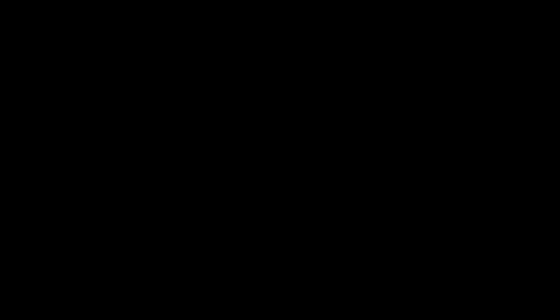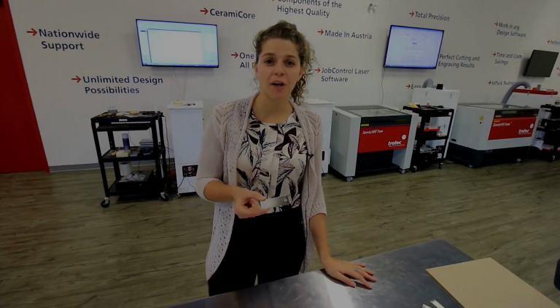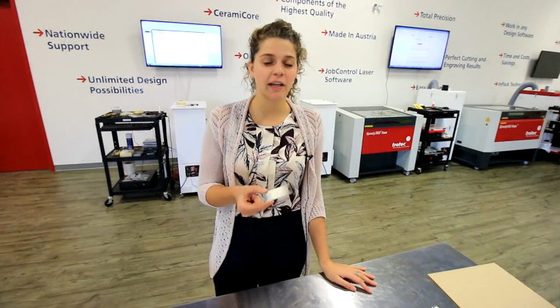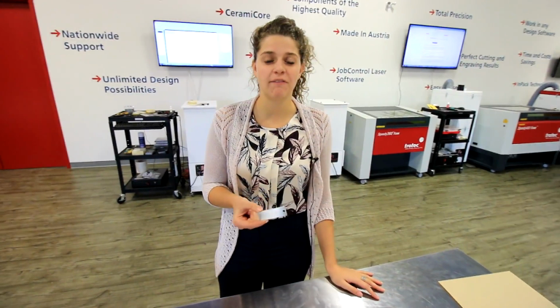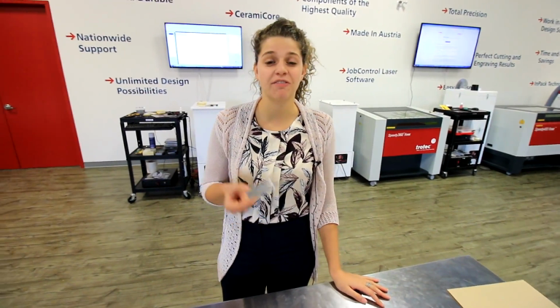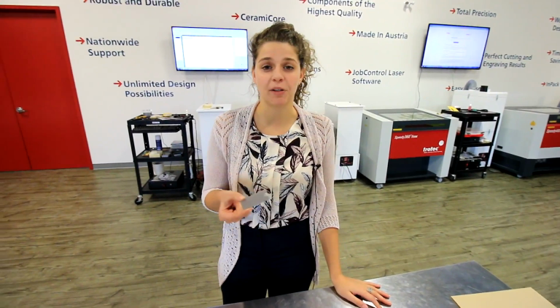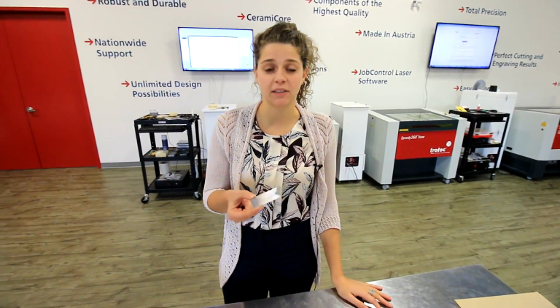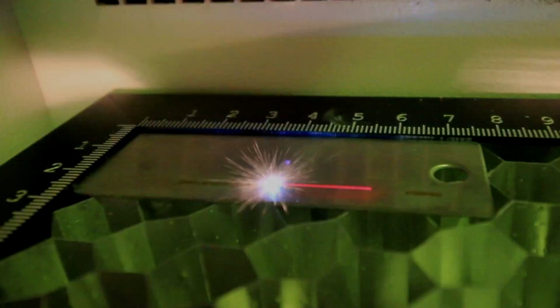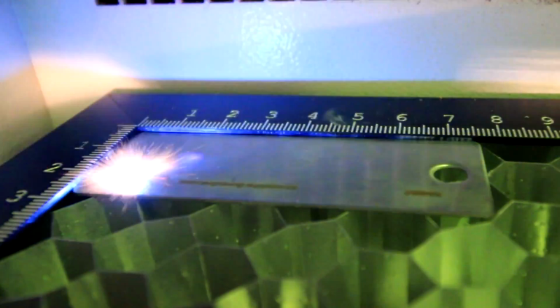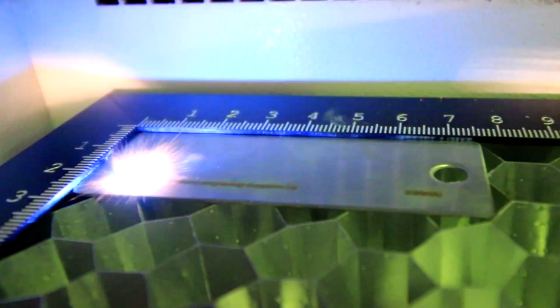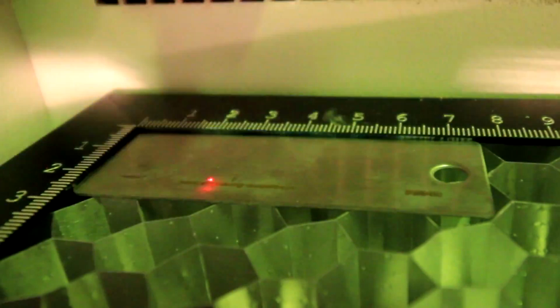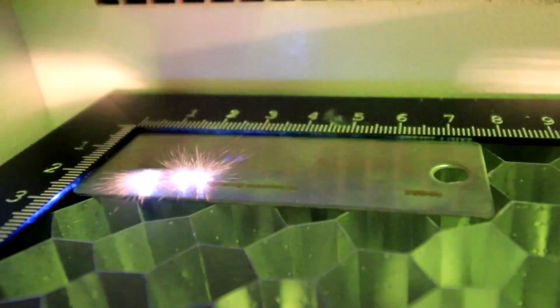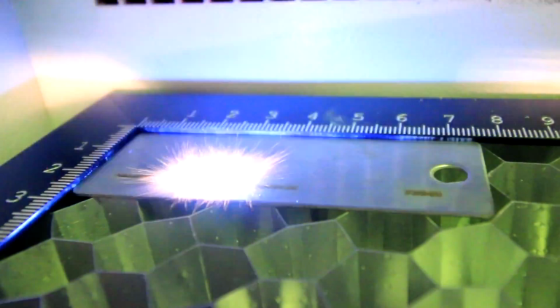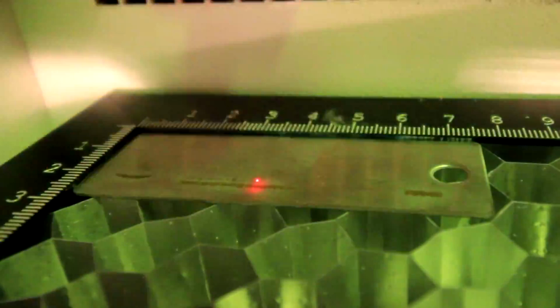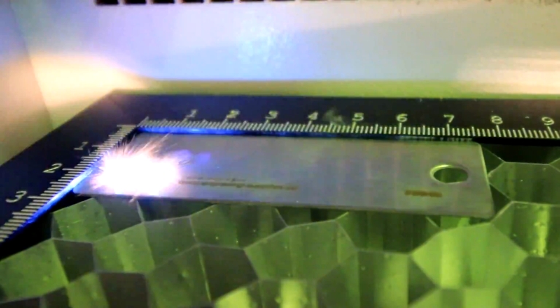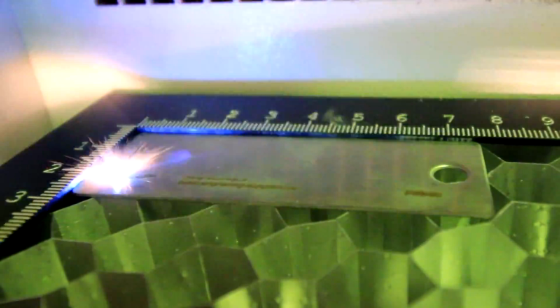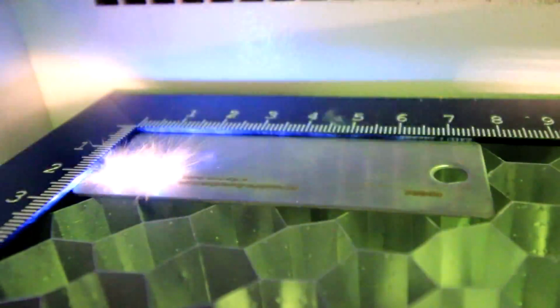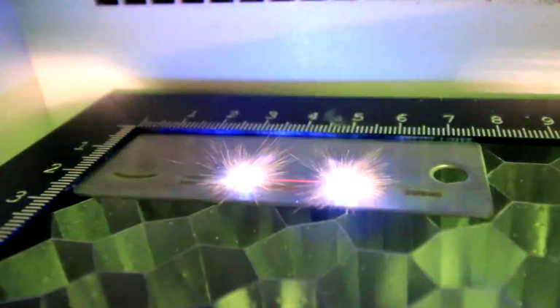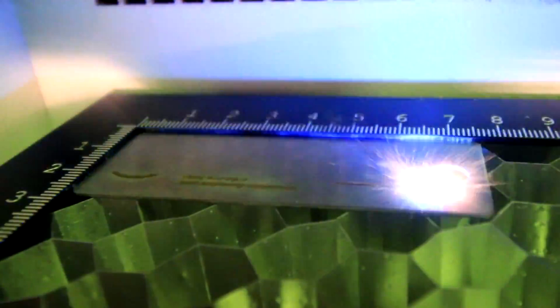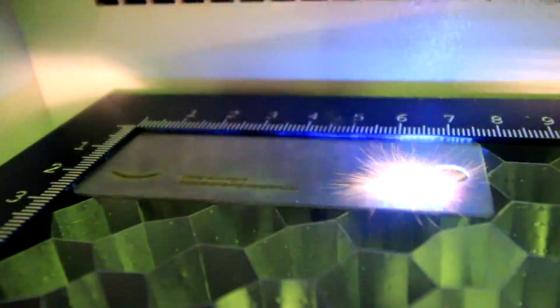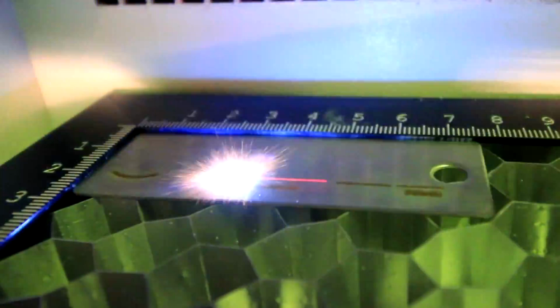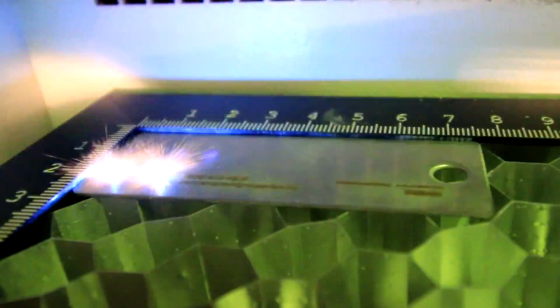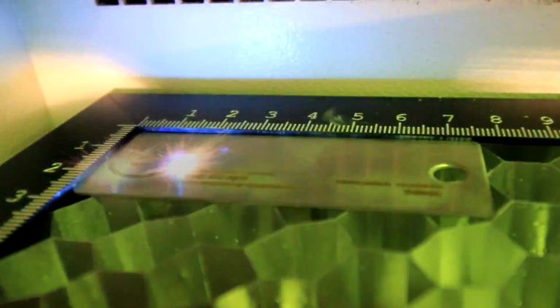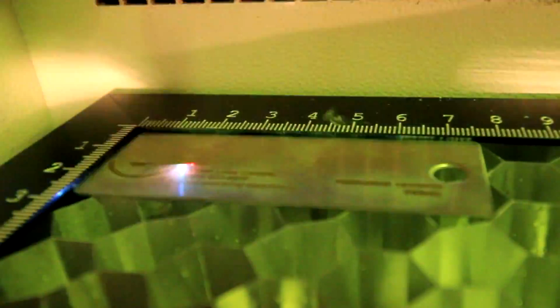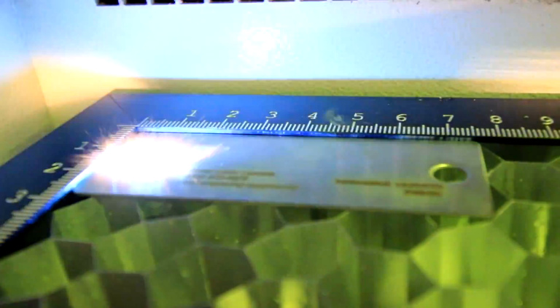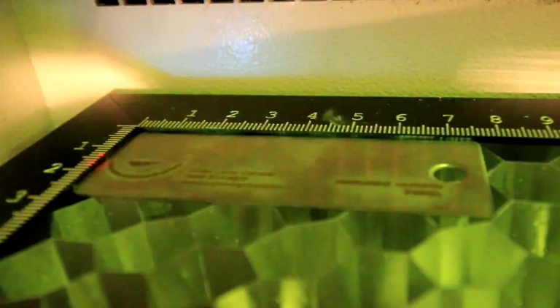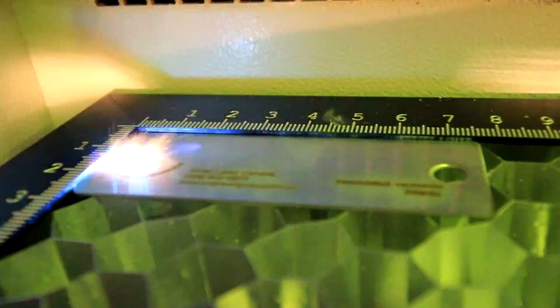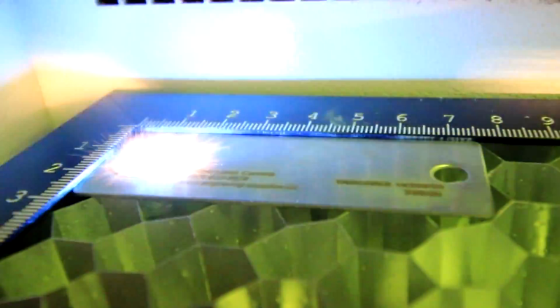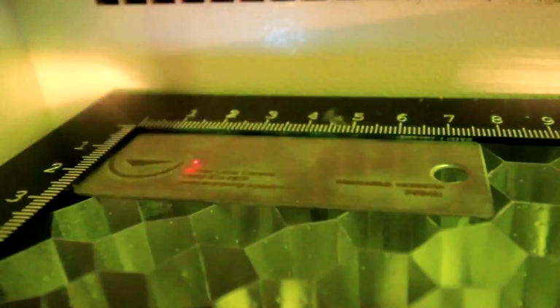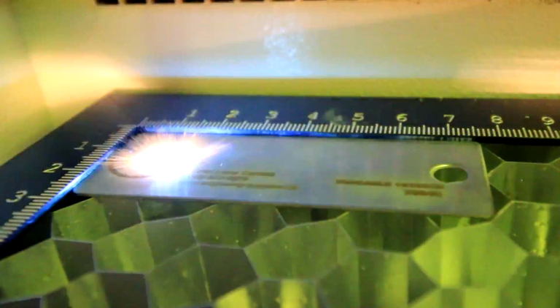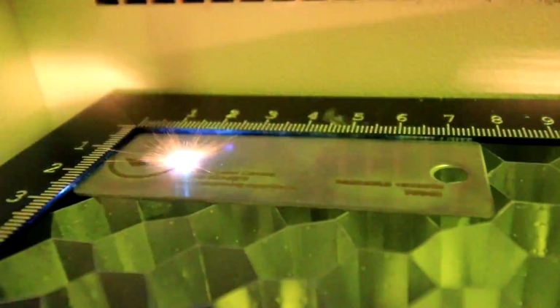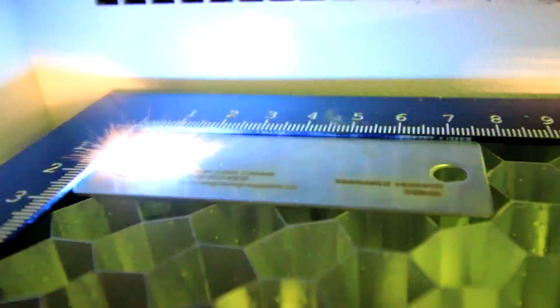Now we're going to do the engraving with a fiber laser. With the fiber laser, you don't need any Surmarx spray or marking compound. When you engrave with a fiber laser, you get depth. With the CO2, you get annealing.